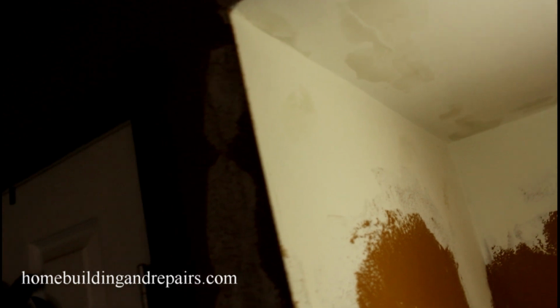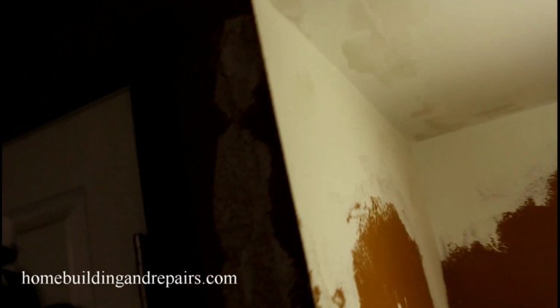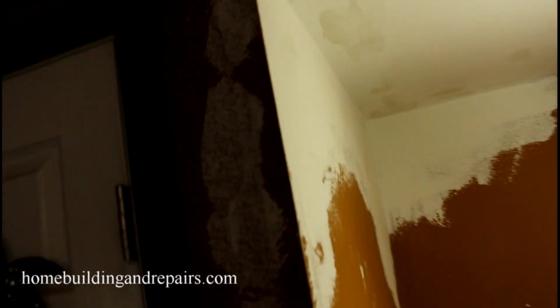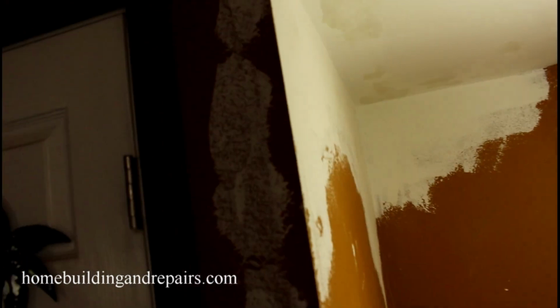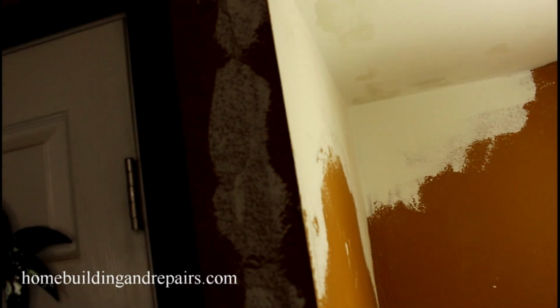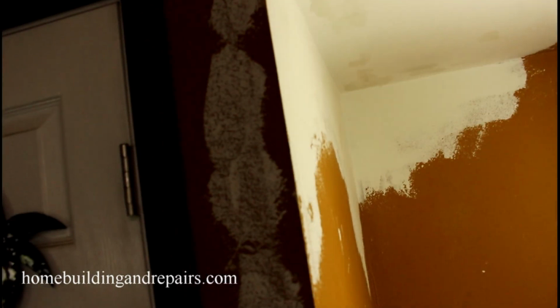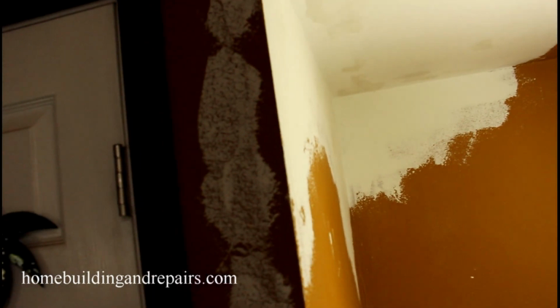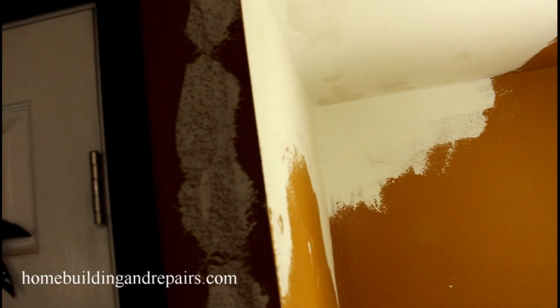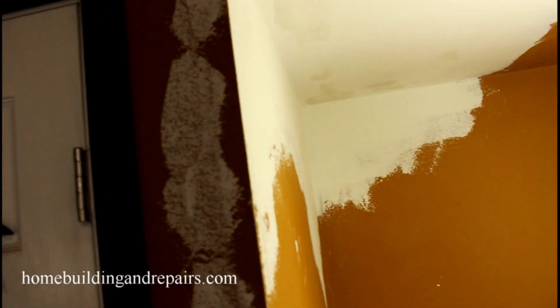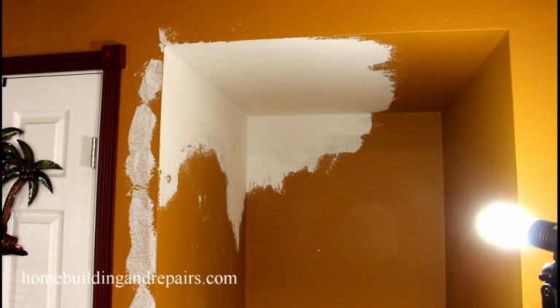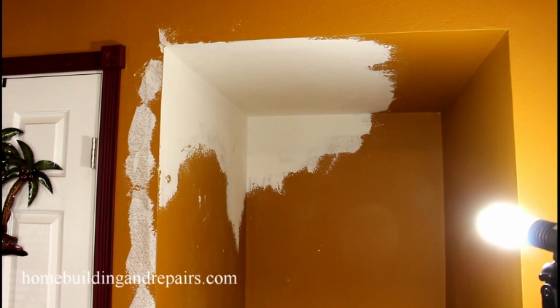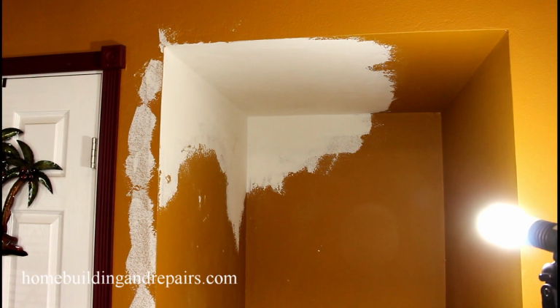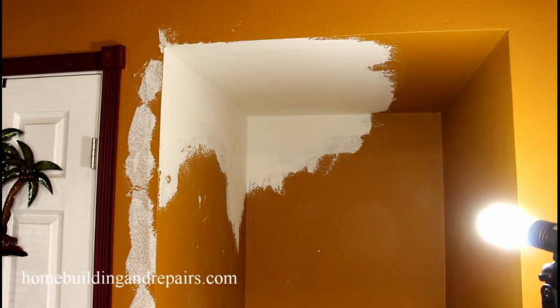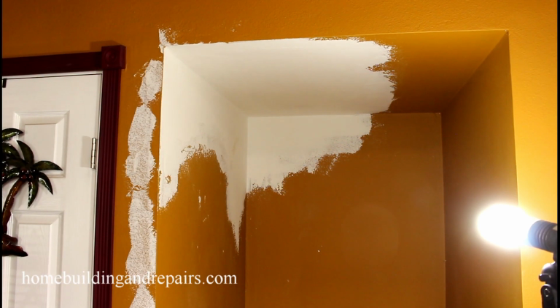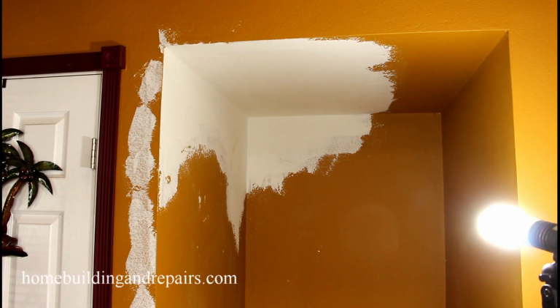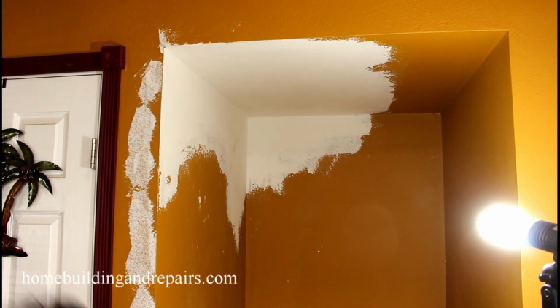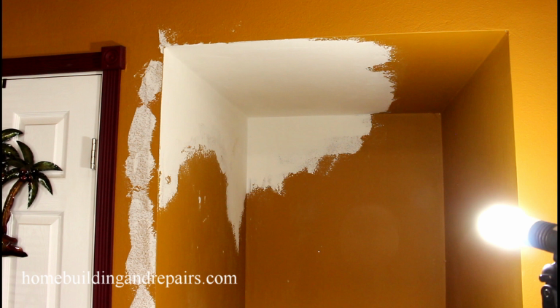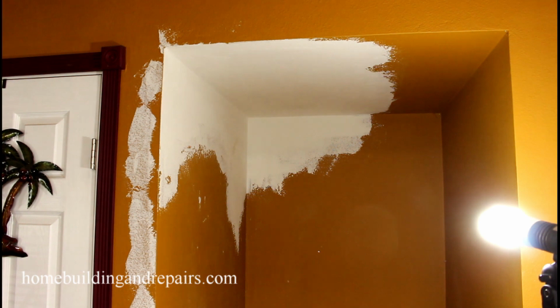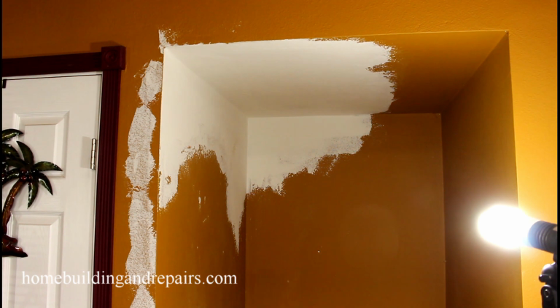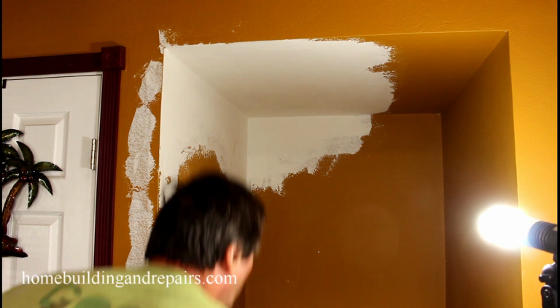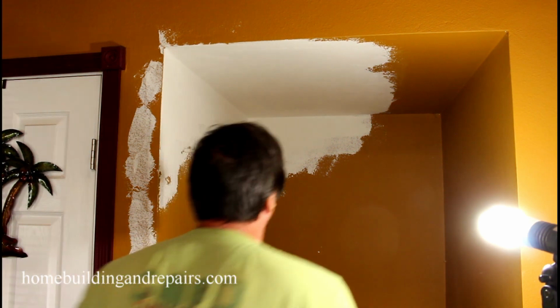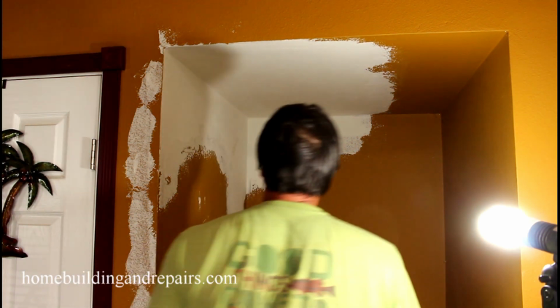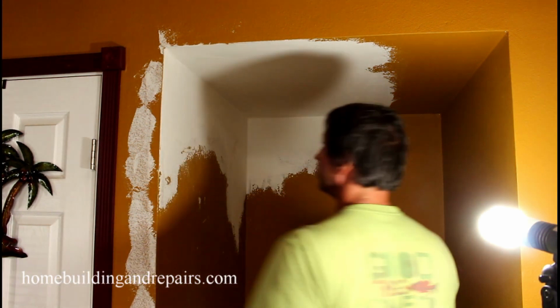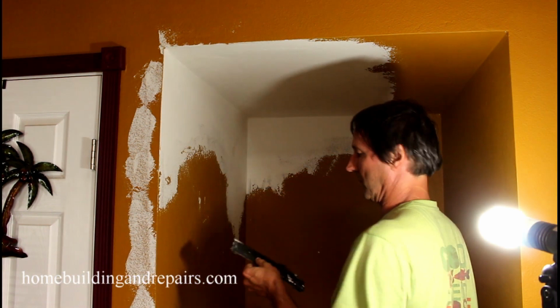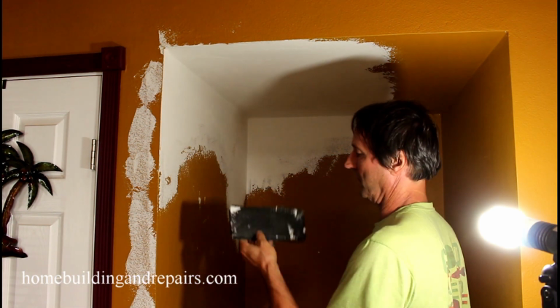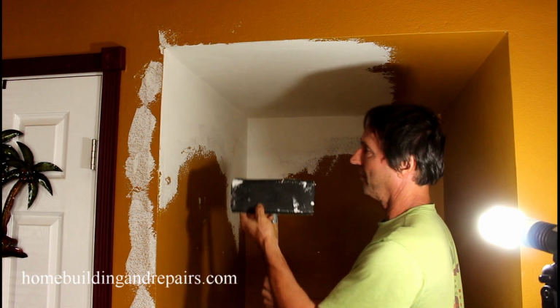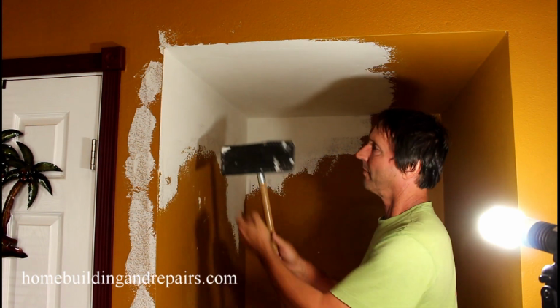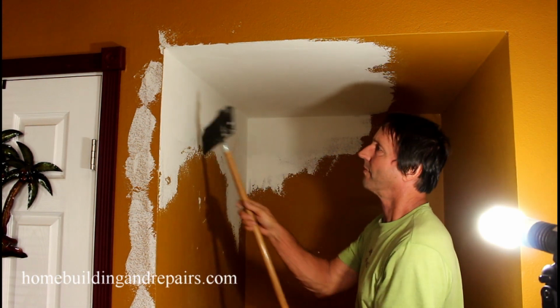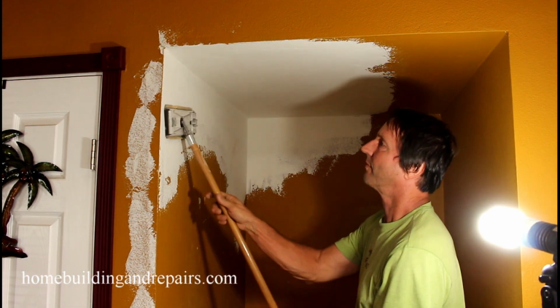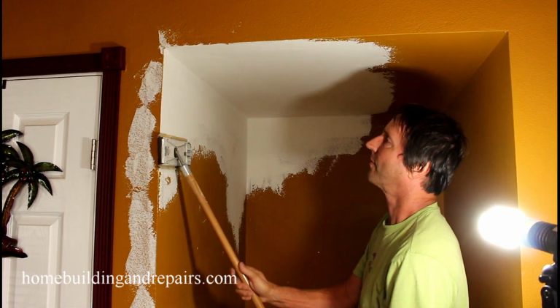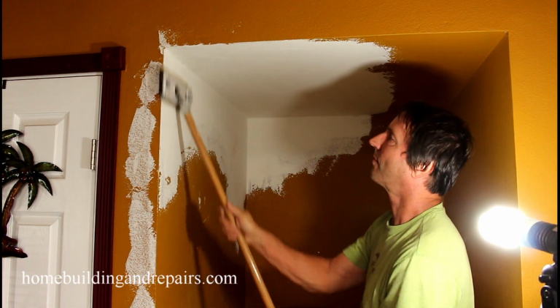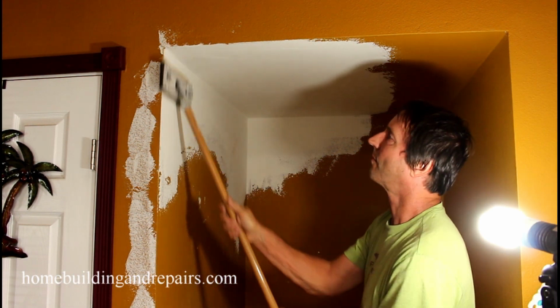Now let's go ahead and take a look at the sanding — got everything dry. And now it is time to sand.